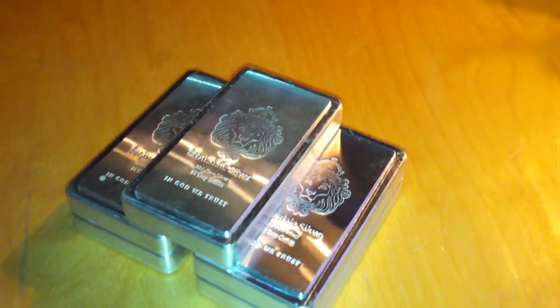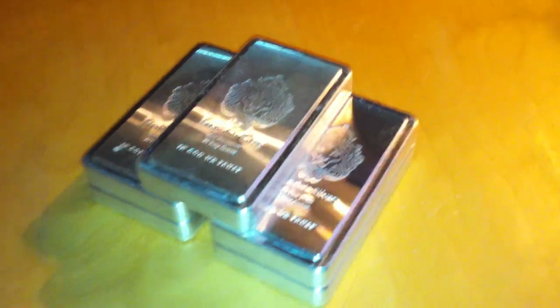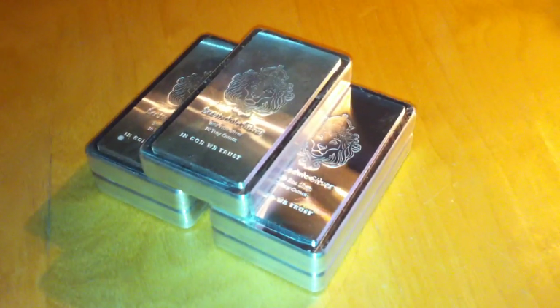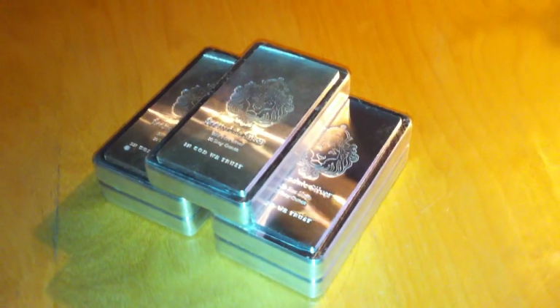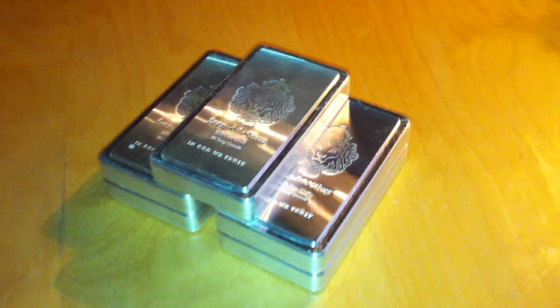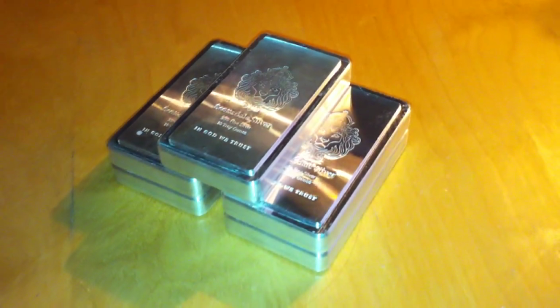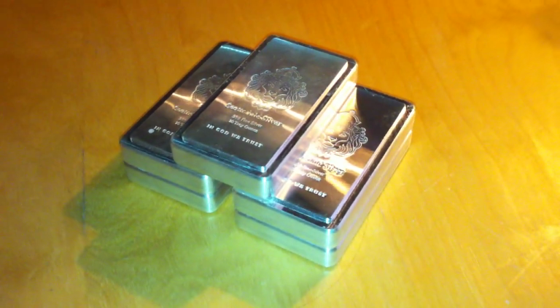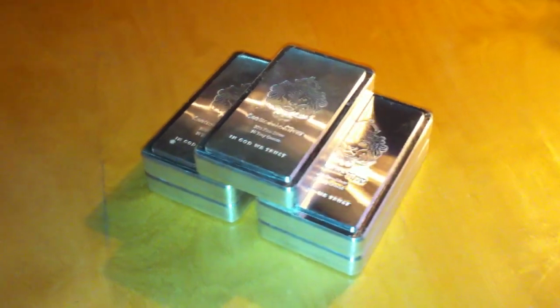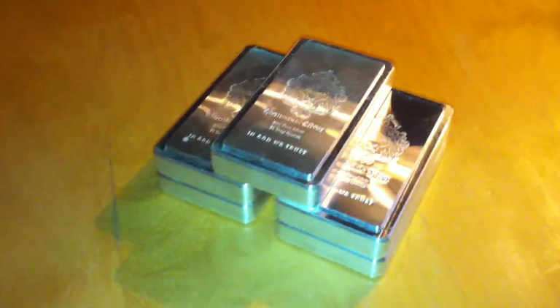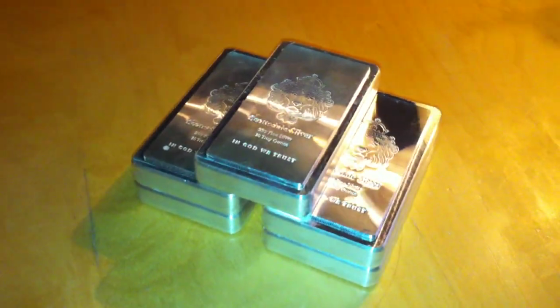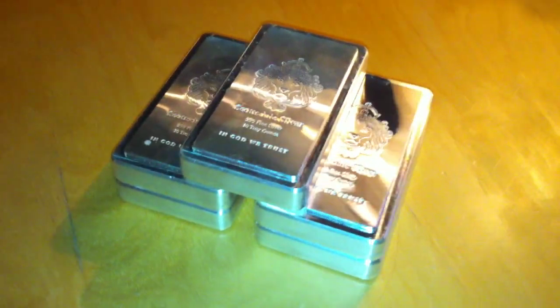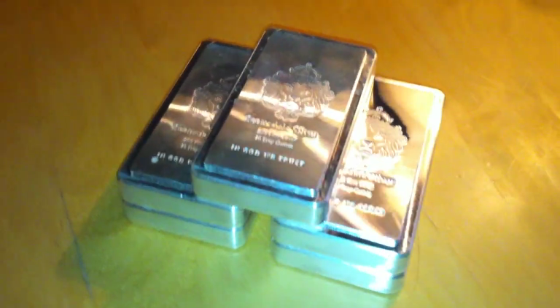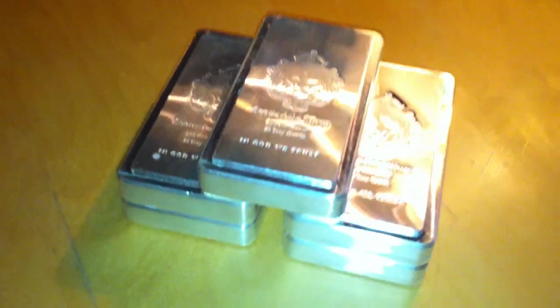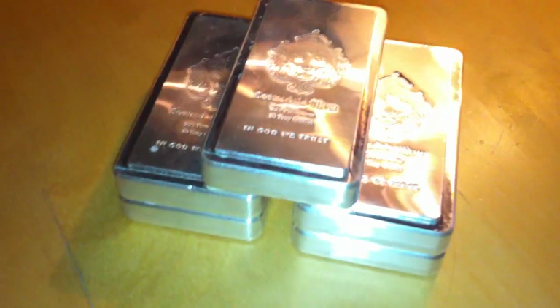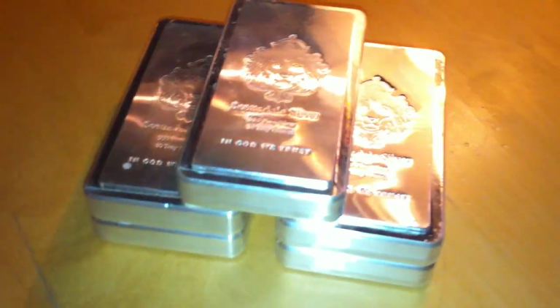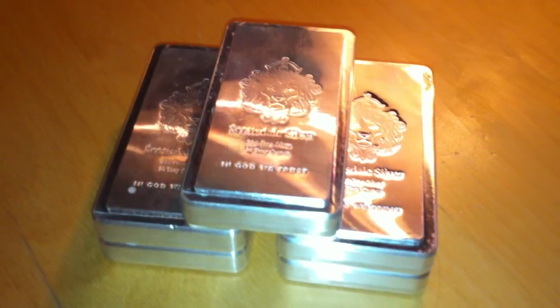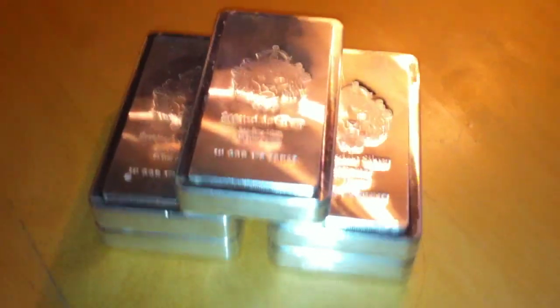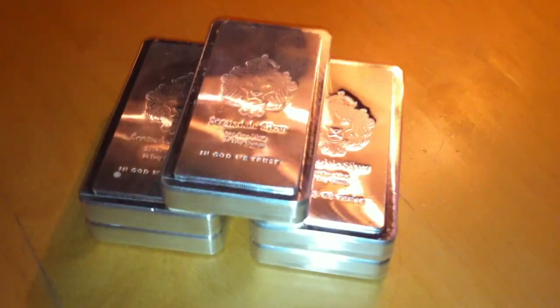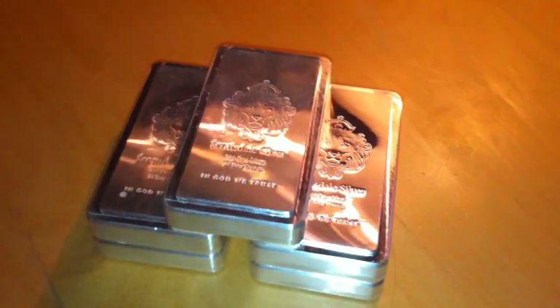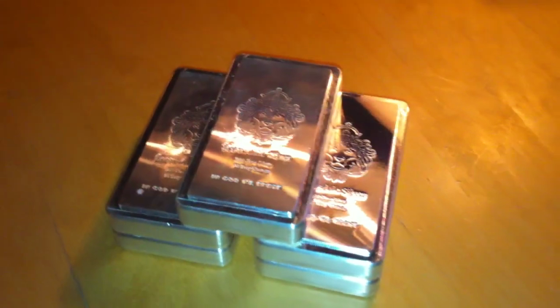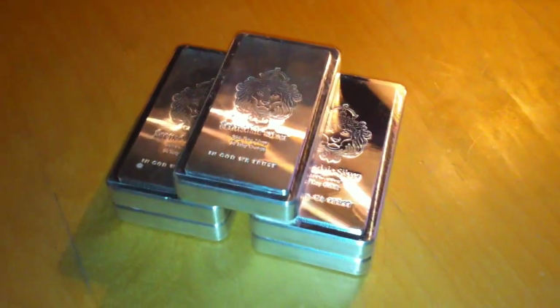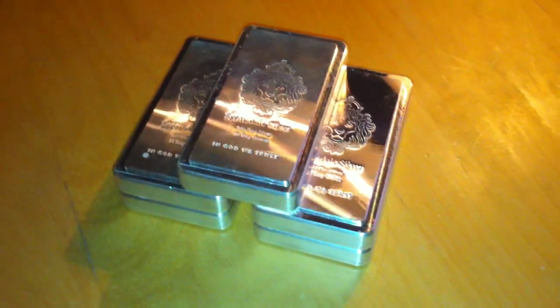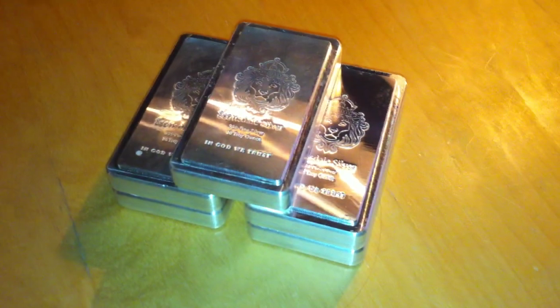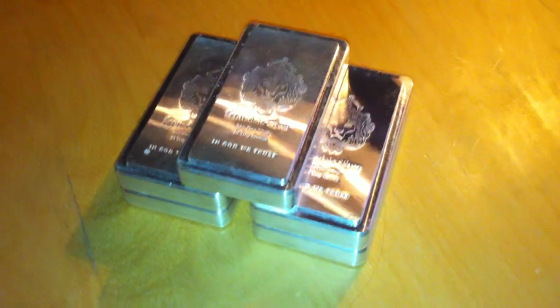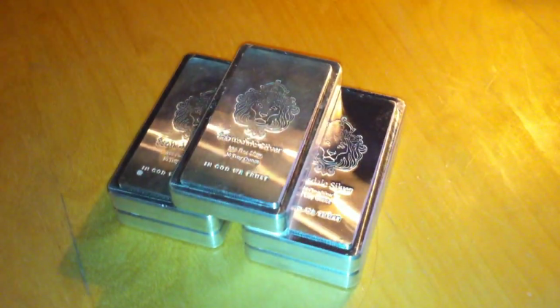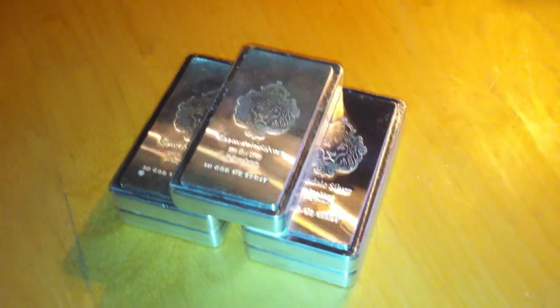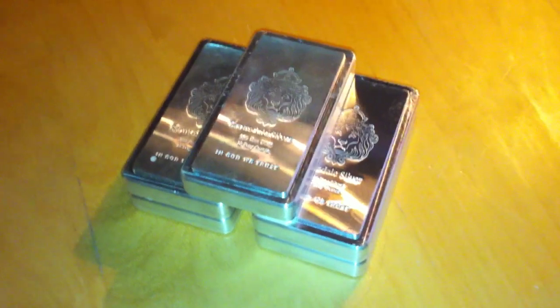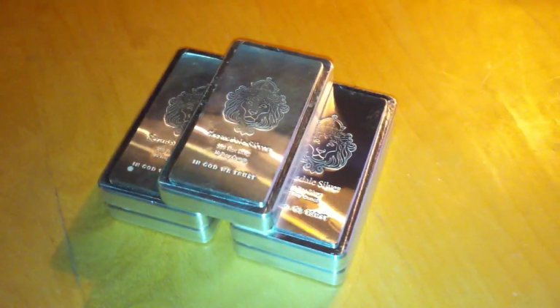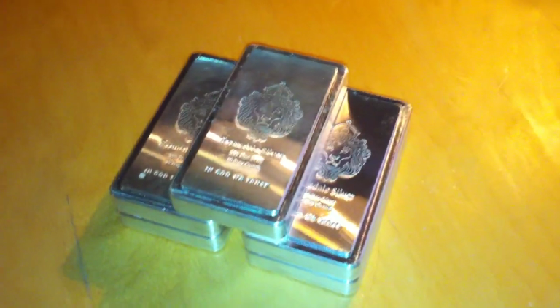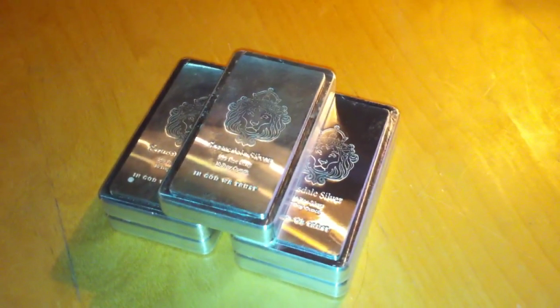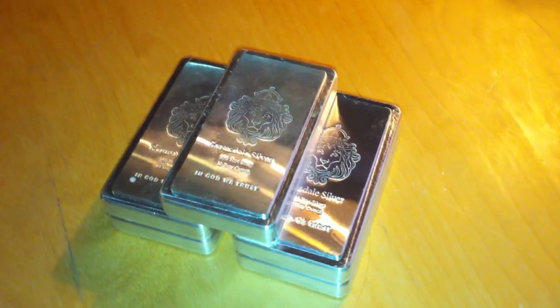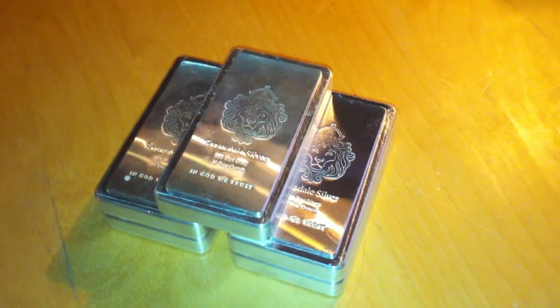I think everyone's got to have a little bit of precious metals that they can fiddle with. There's the teaser. Go check out my other videos too if you want to see a whole stack of goodies.